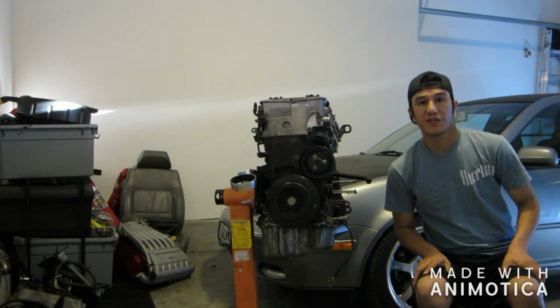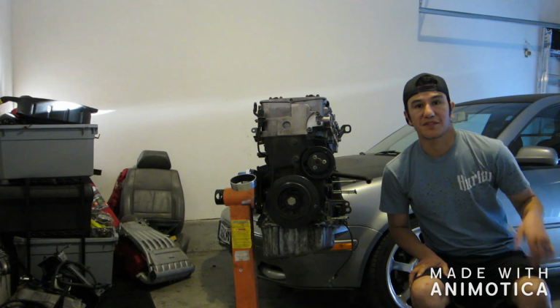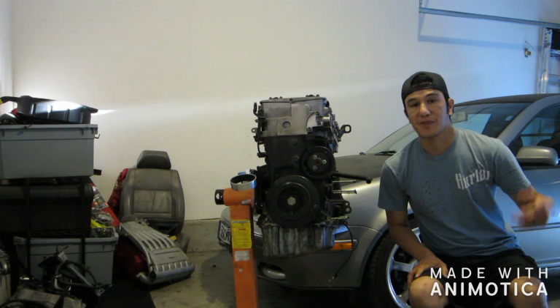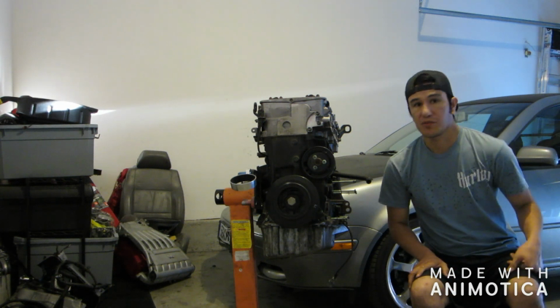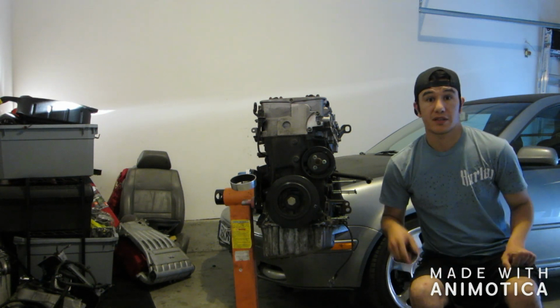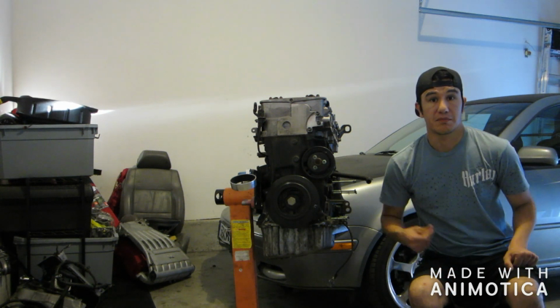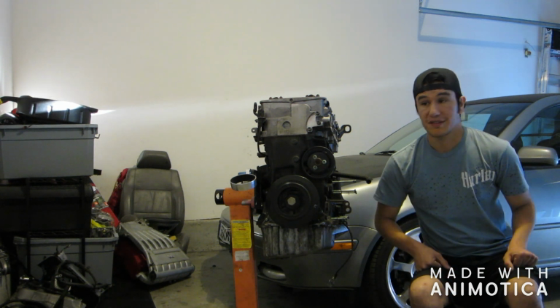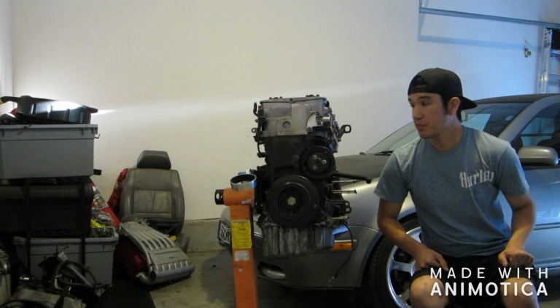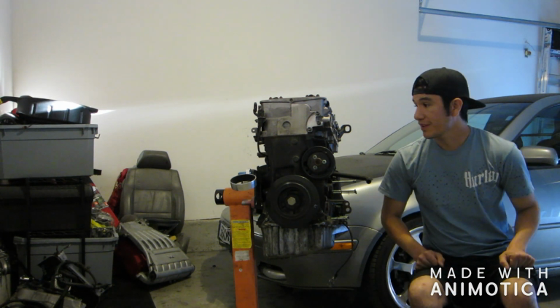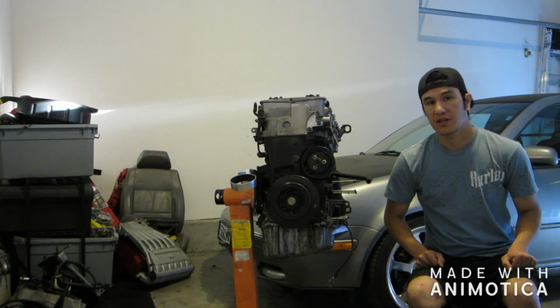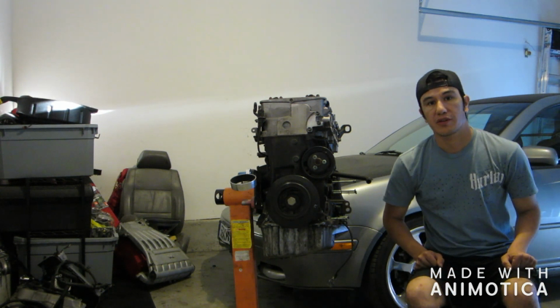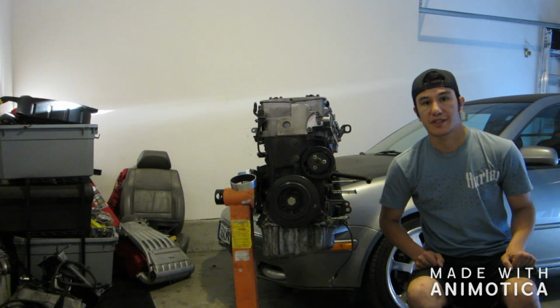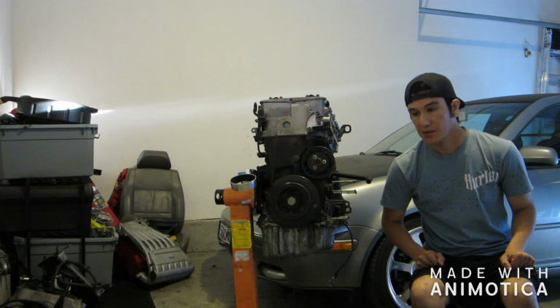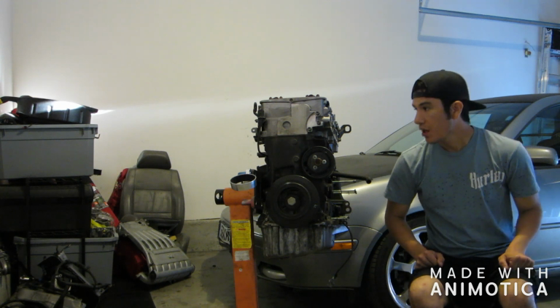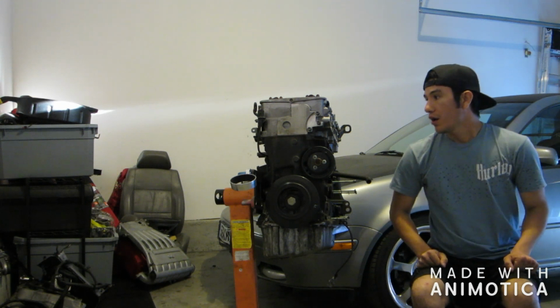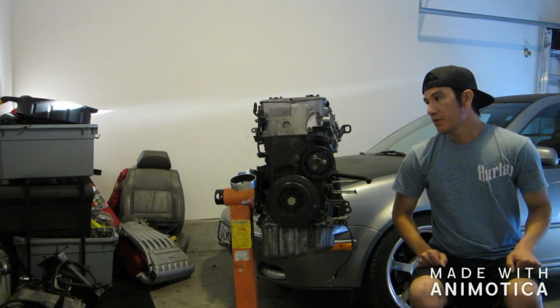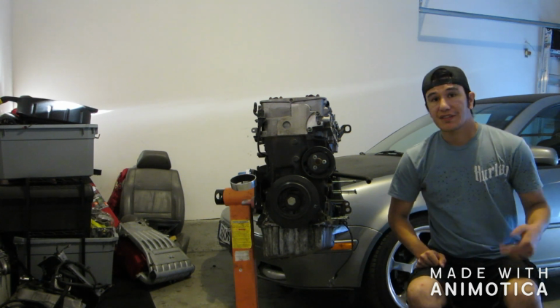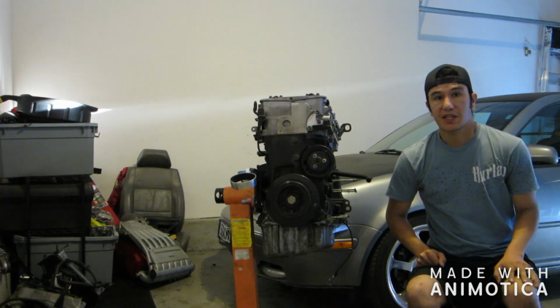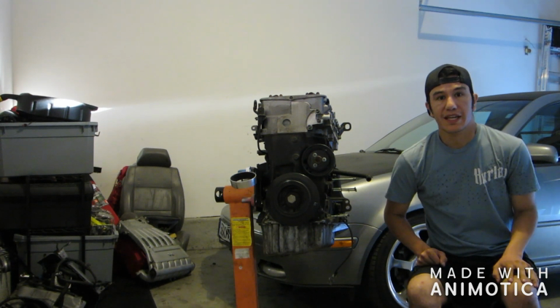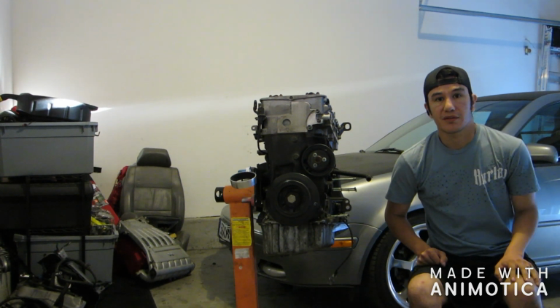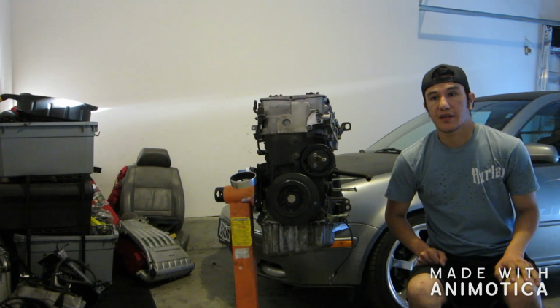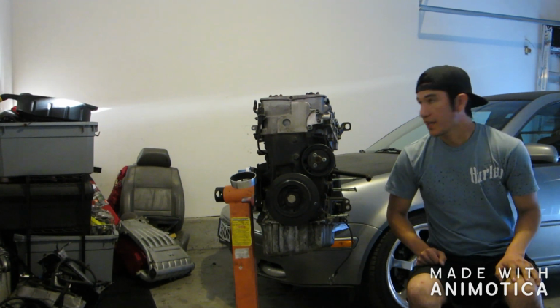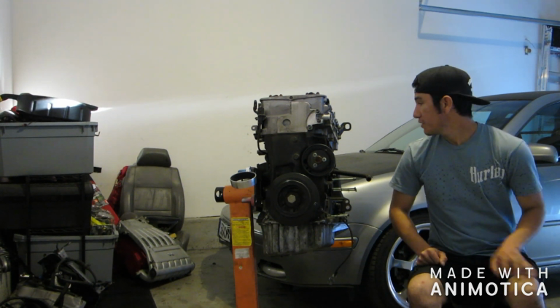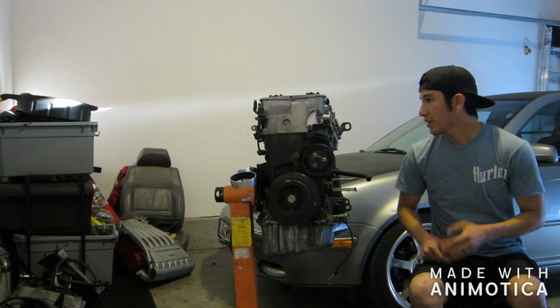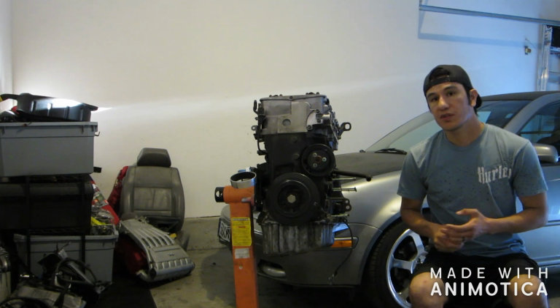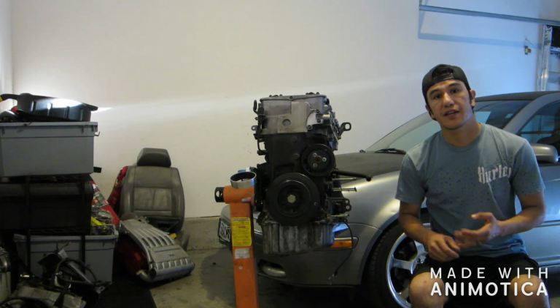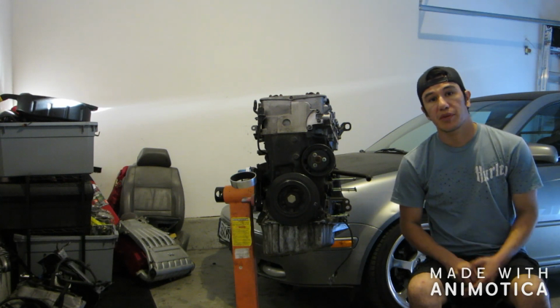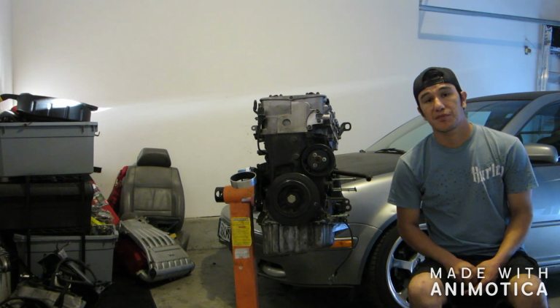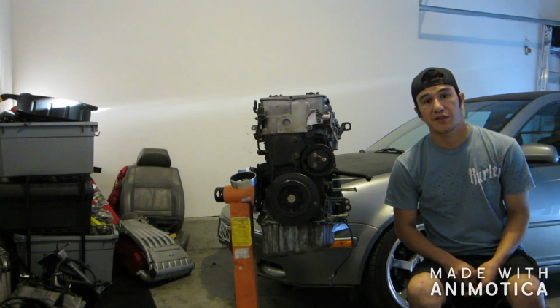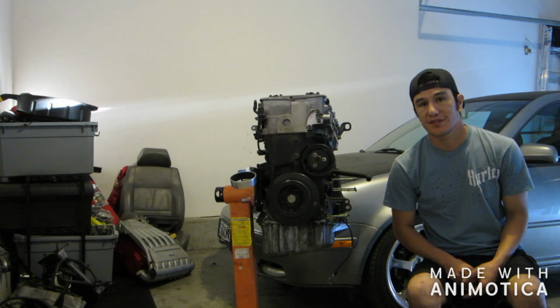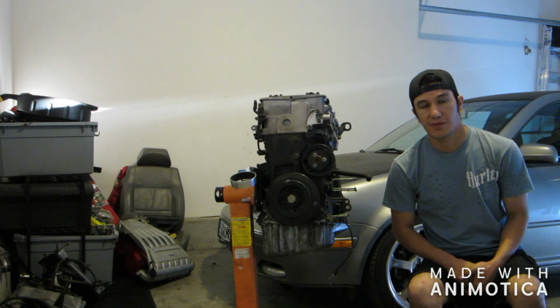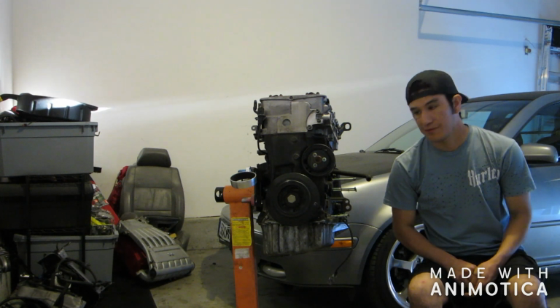What's up guys? Welcome back to the vlog. This is episode 6 of my Mark 3 R32 build. As you can see in the beginning, we were taking out — we had removed the intake manifold, taking out the coil packs and spark plugs, which just looked awful.